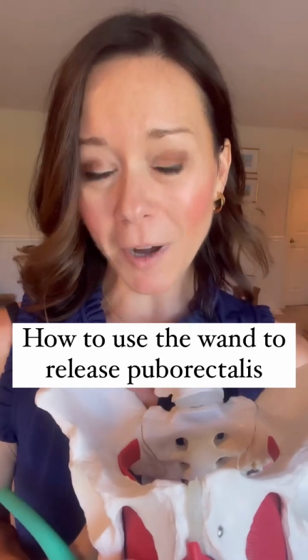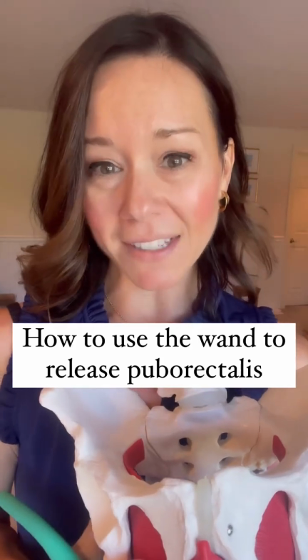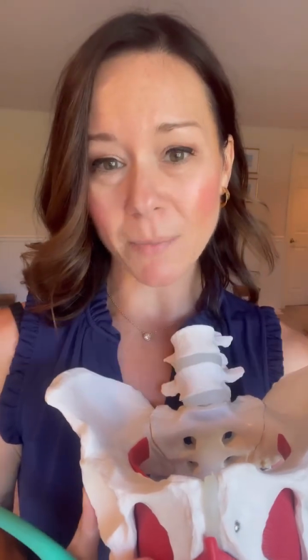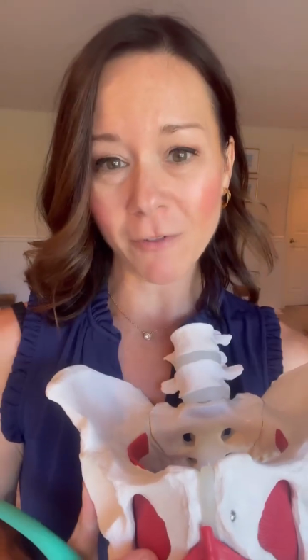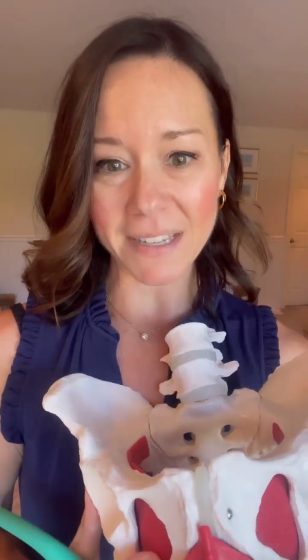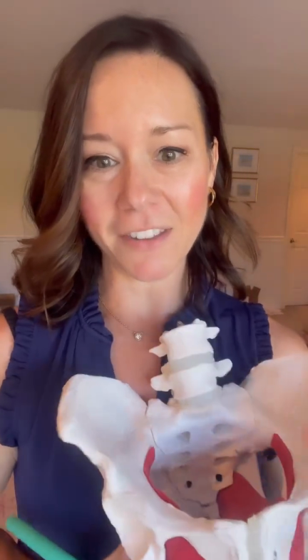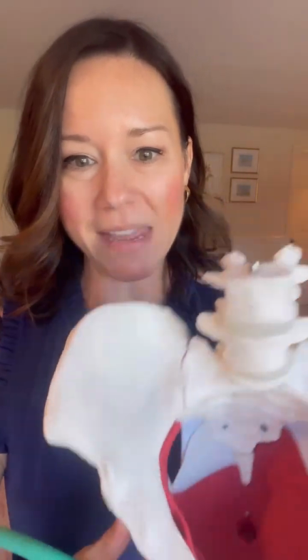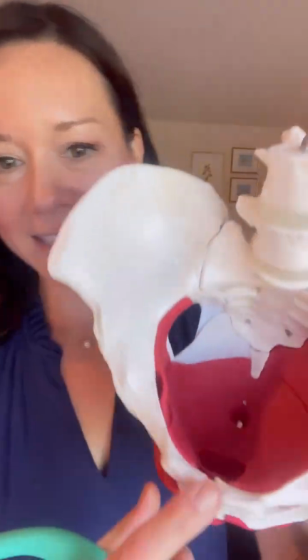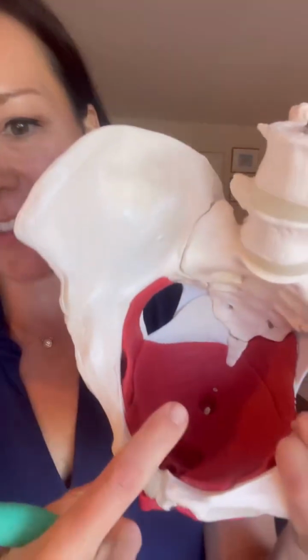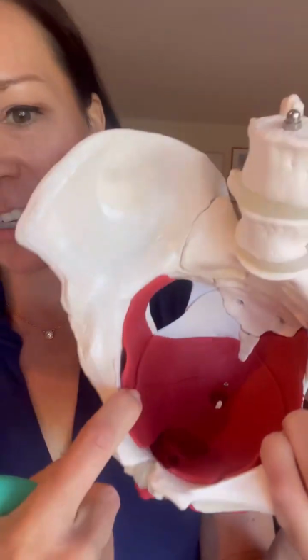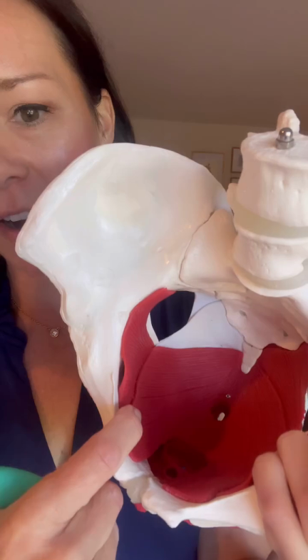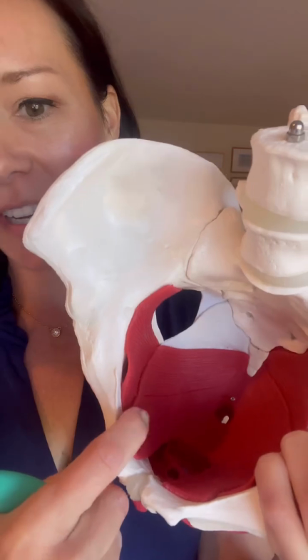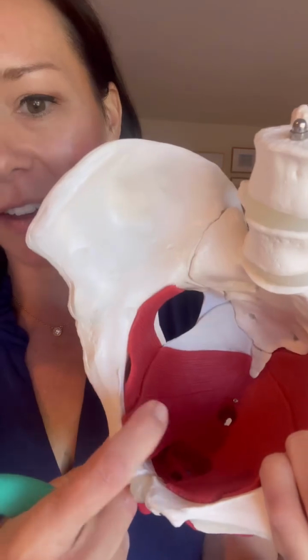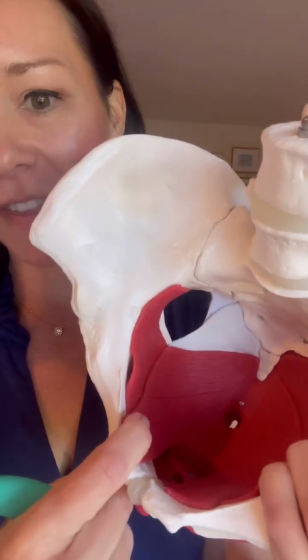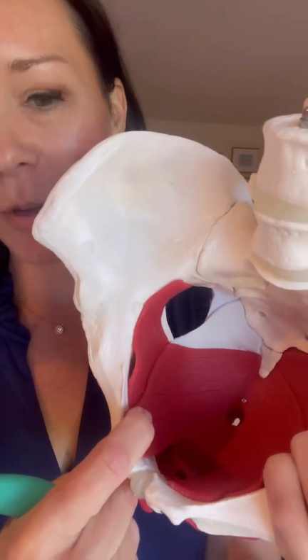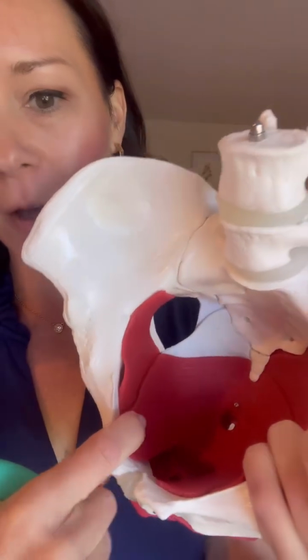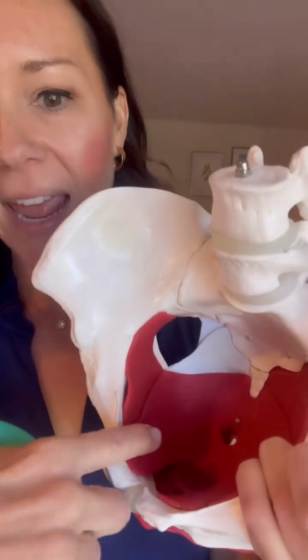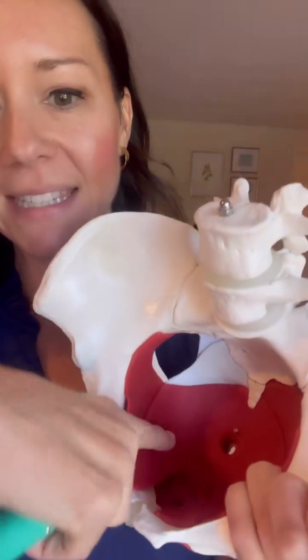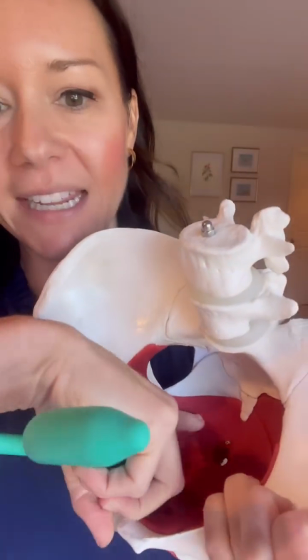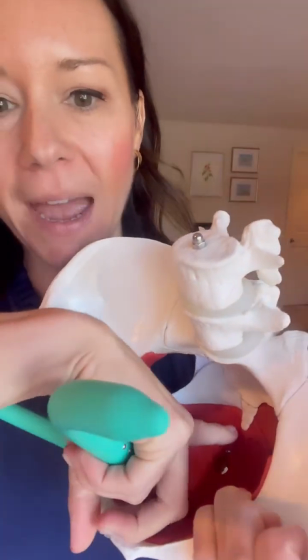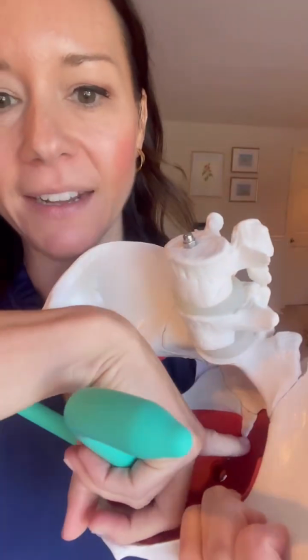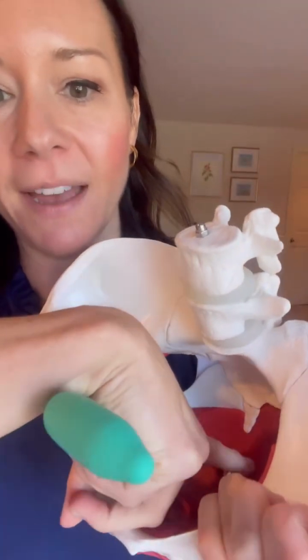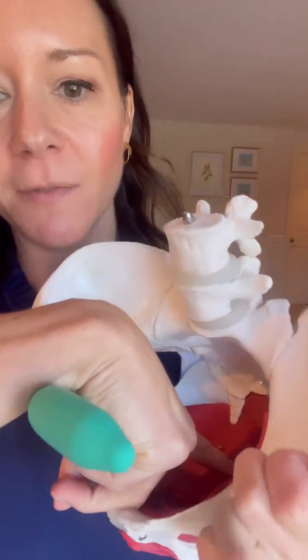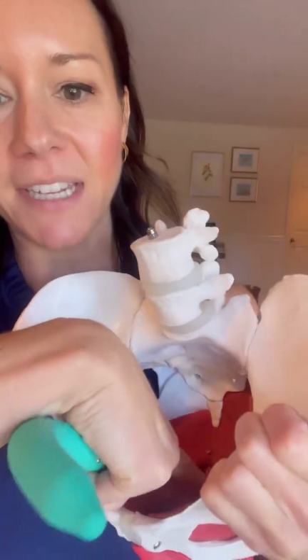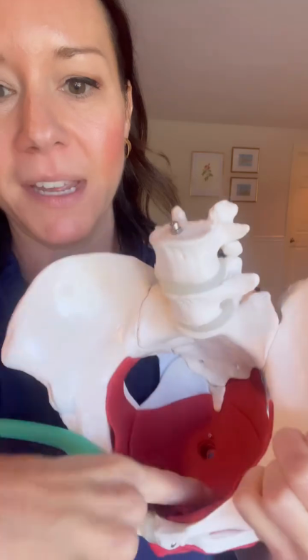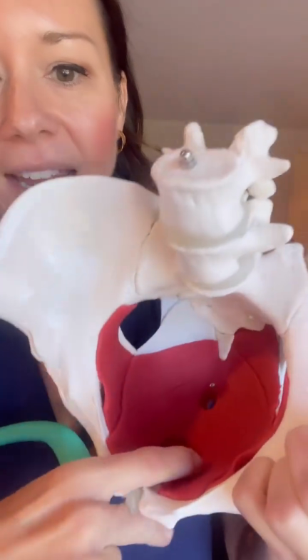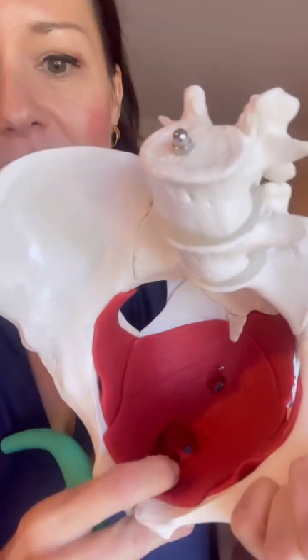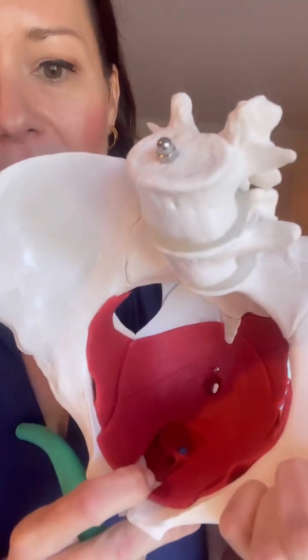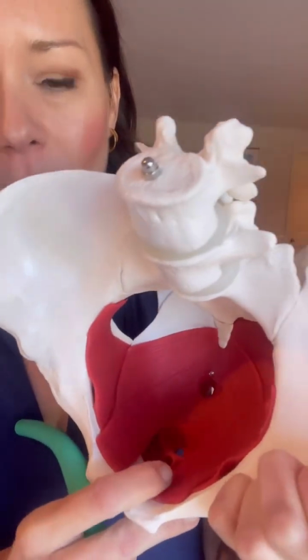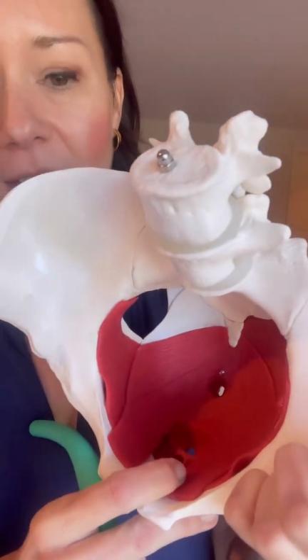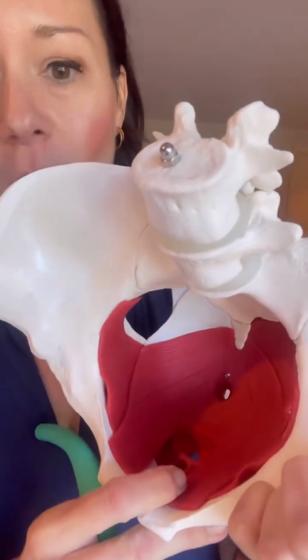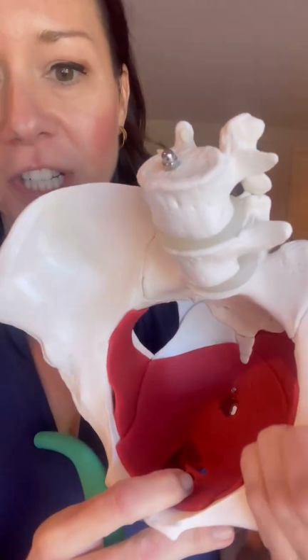Puborectalis is a pelvic floor muscle that begins on the inner part of the pubic bone, slings back and around the rectum, and comes back forward, kind of like a horseshoe.